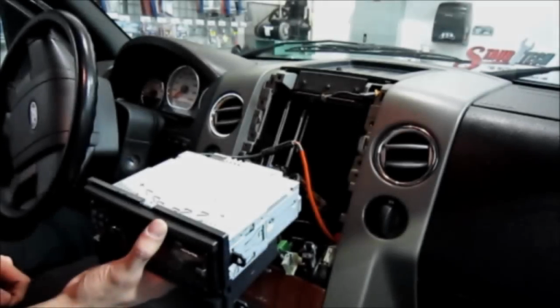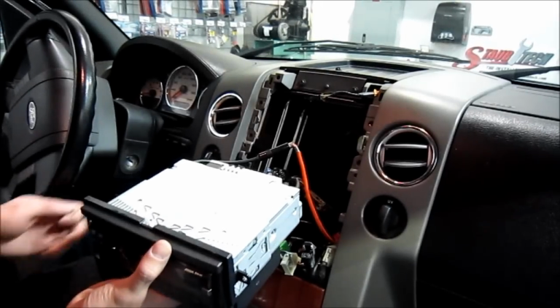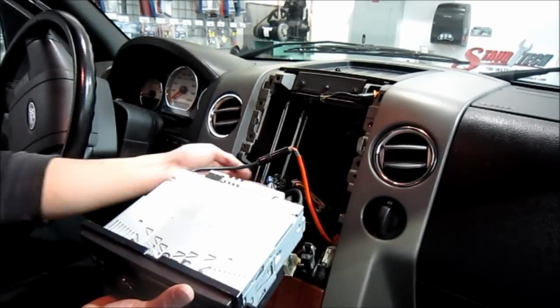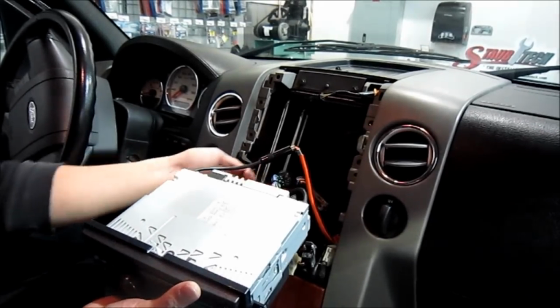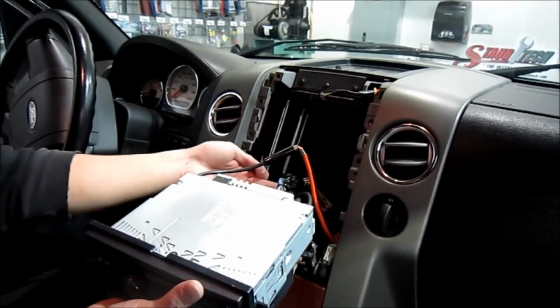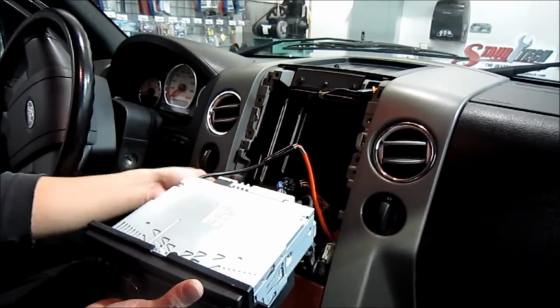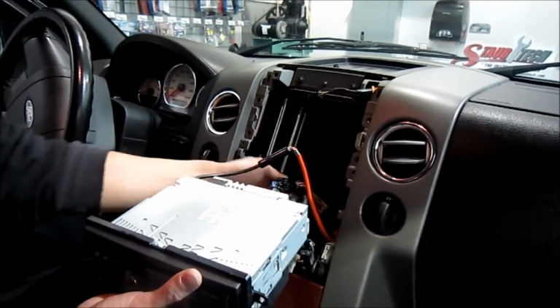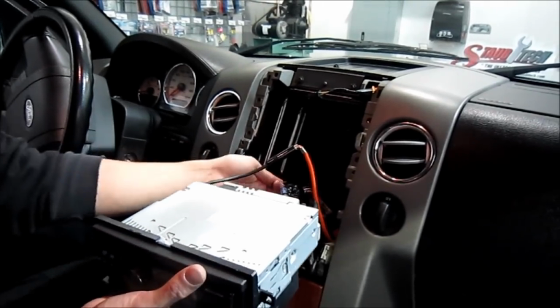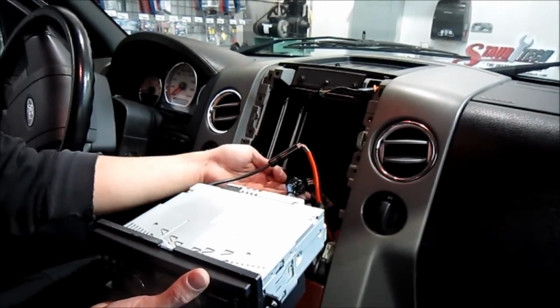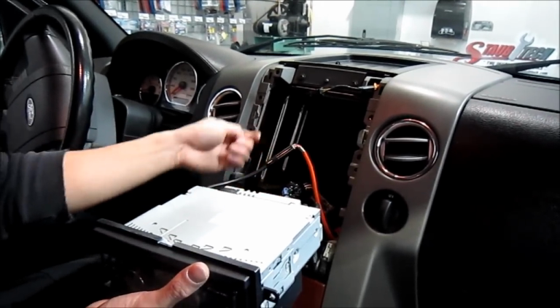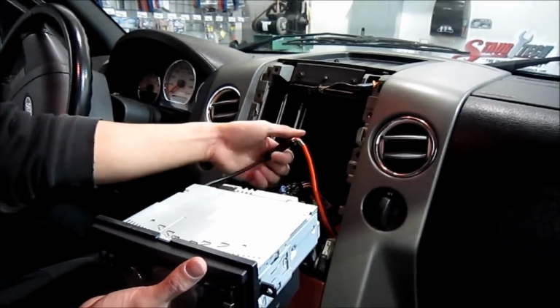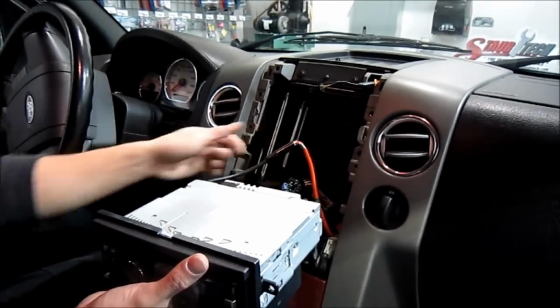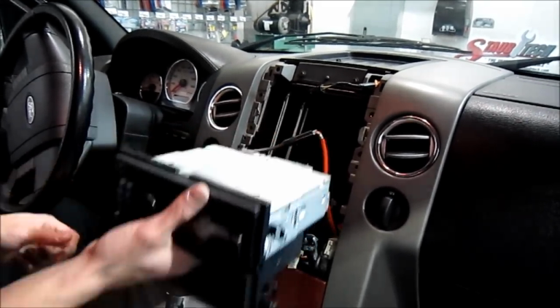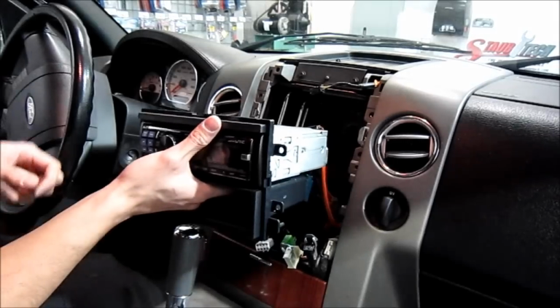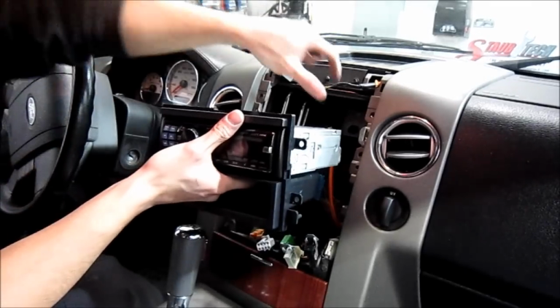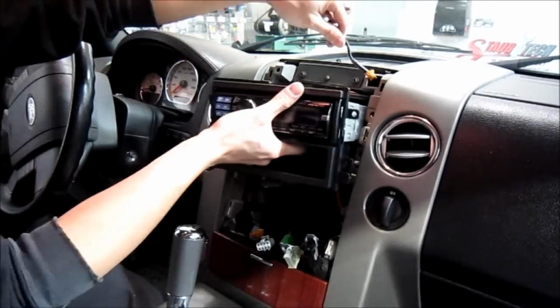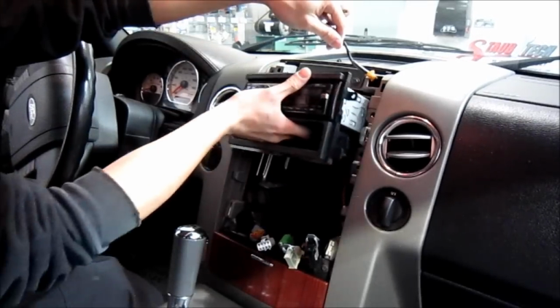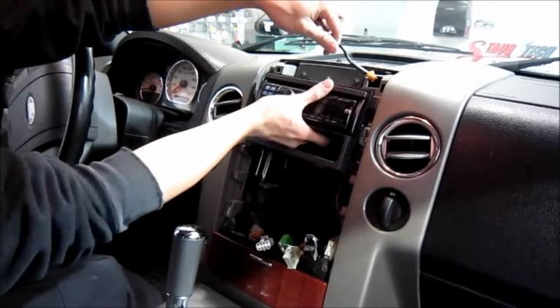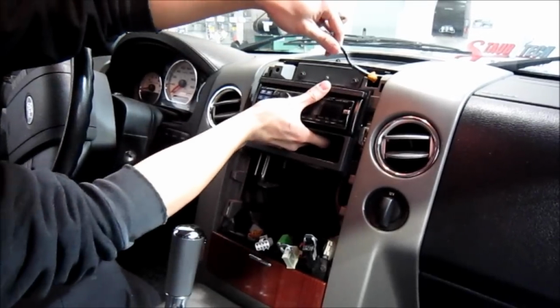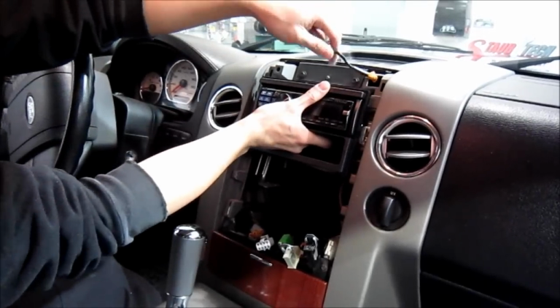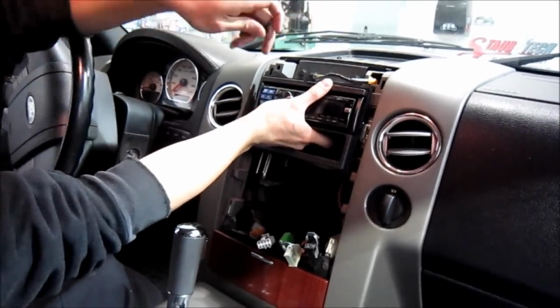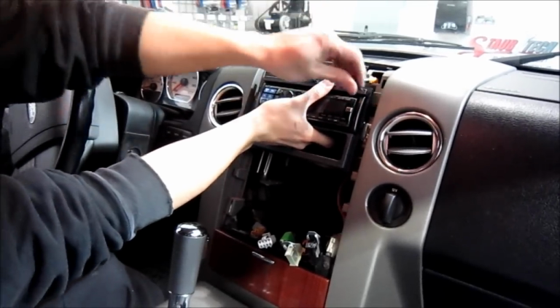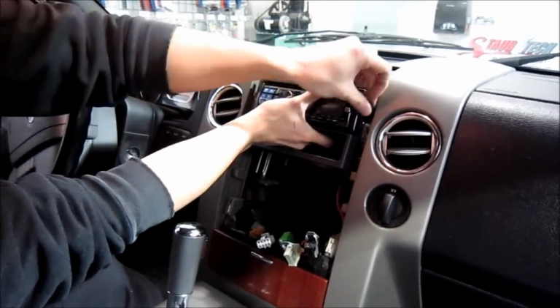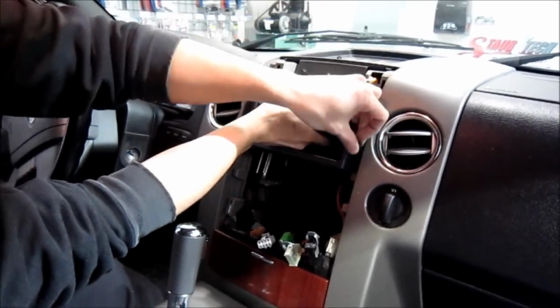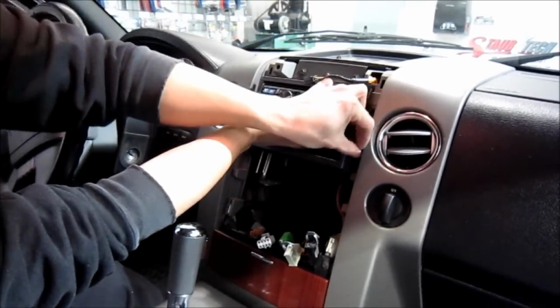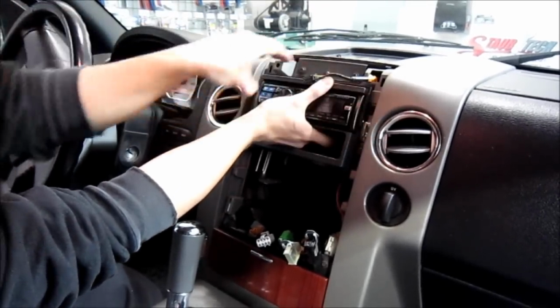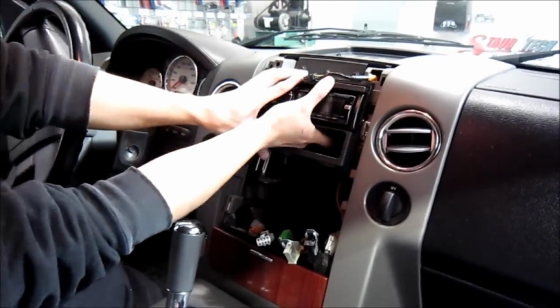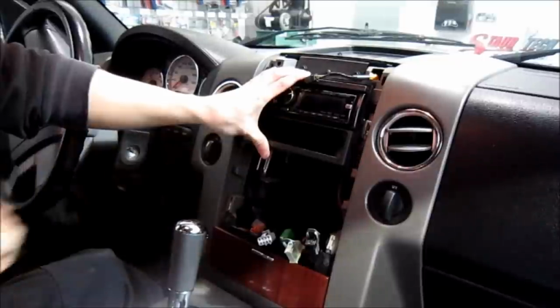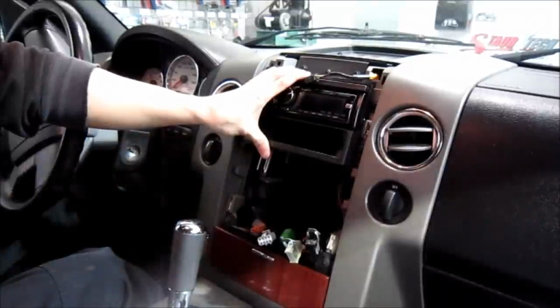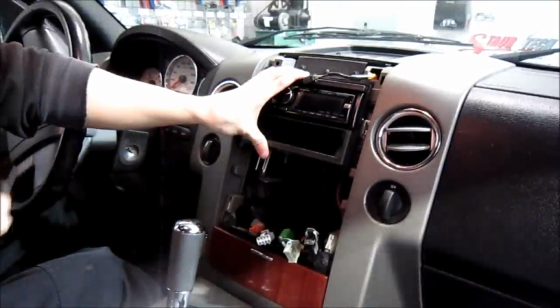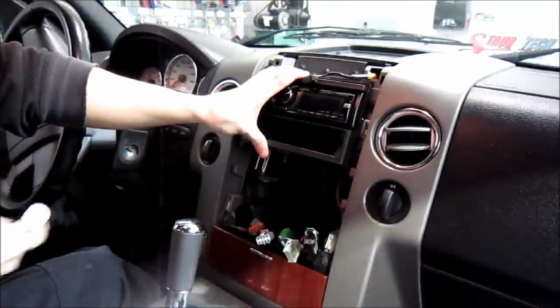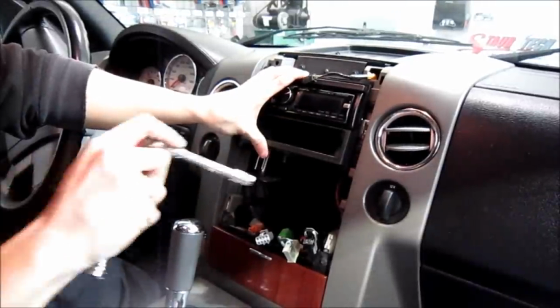I've gone ahead and run all my wiring, connected the USB extension and wiring harness. This did not need an antenna adapter. I've verified everything is going to fit, so go ahead and put the deck in and secure your mounting kit afterwards.